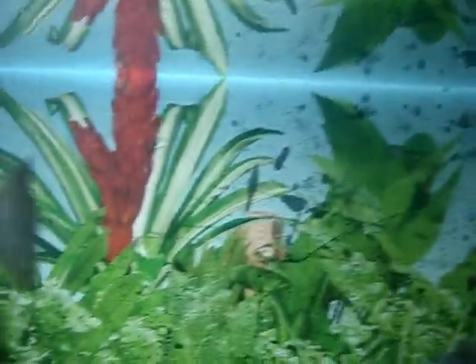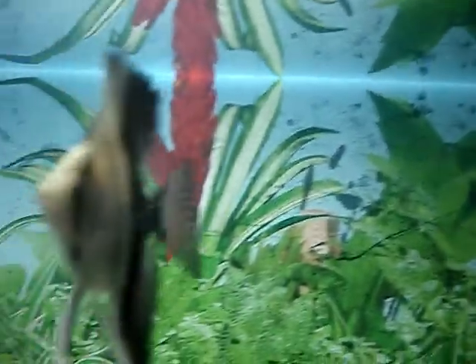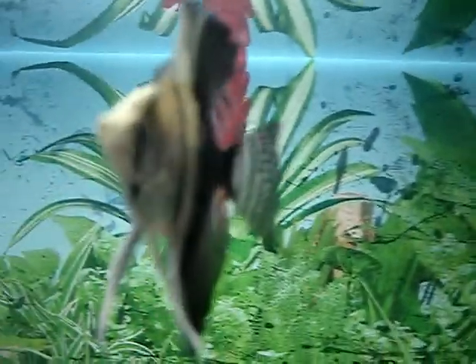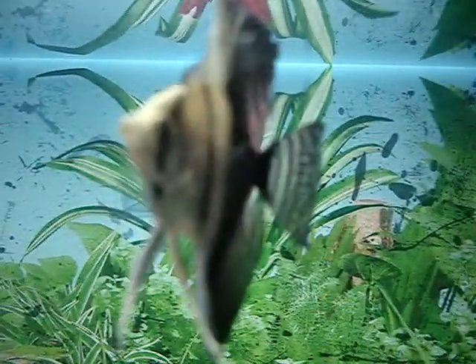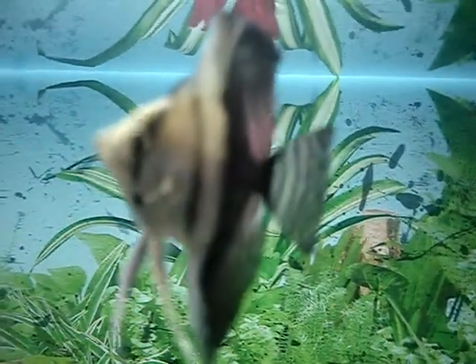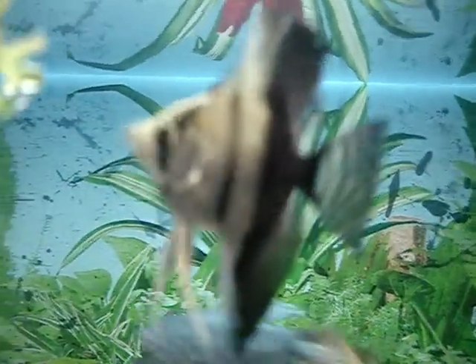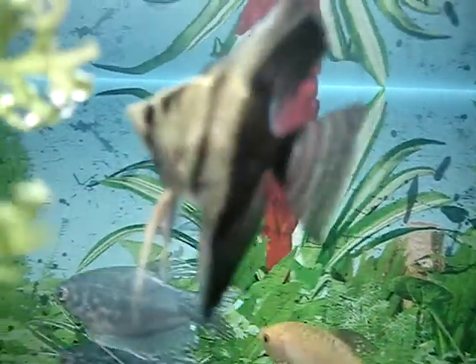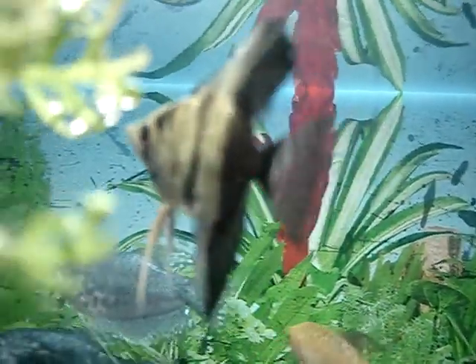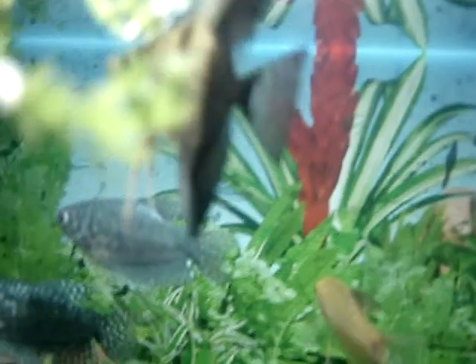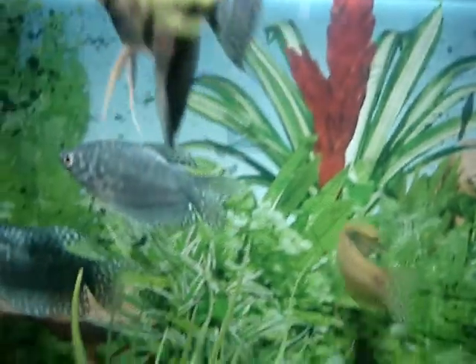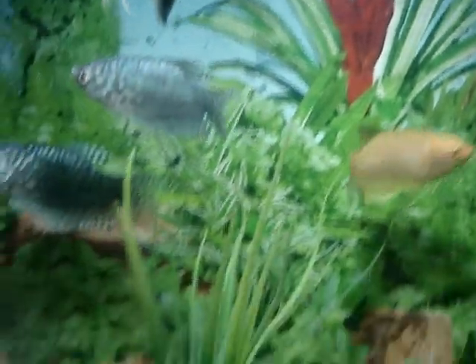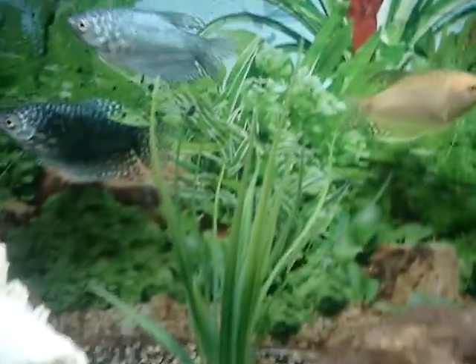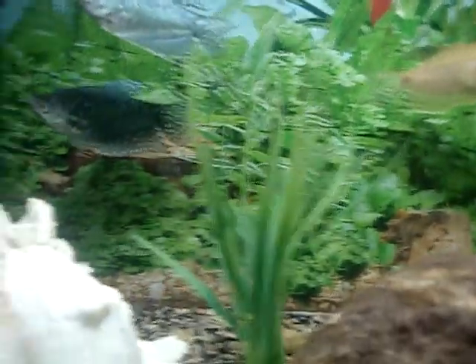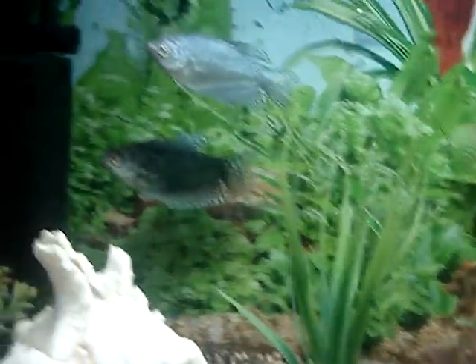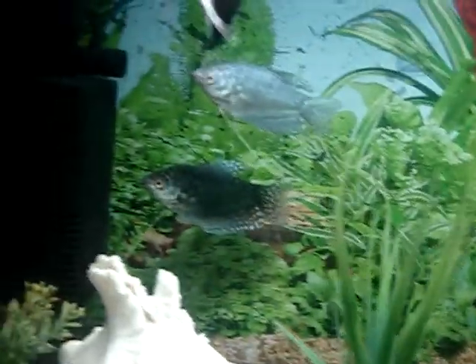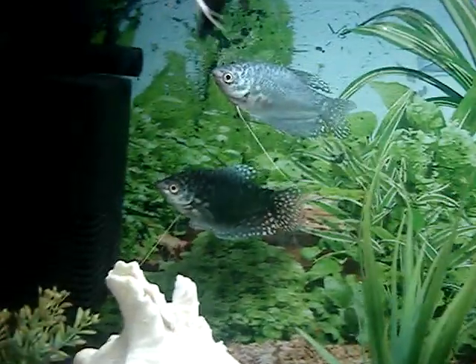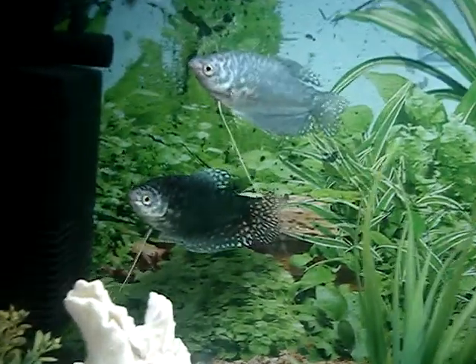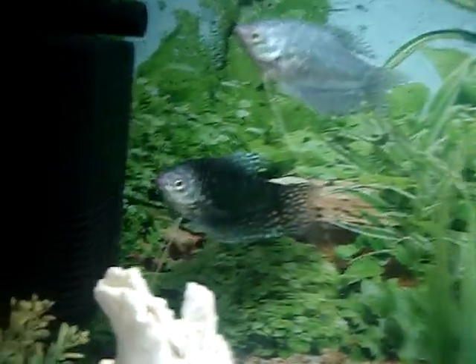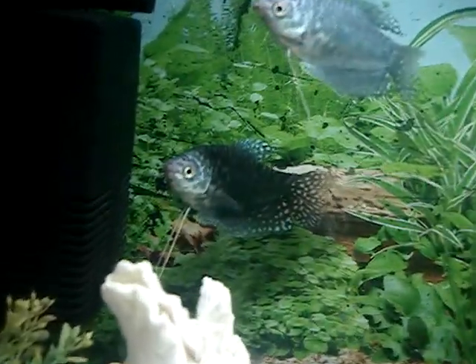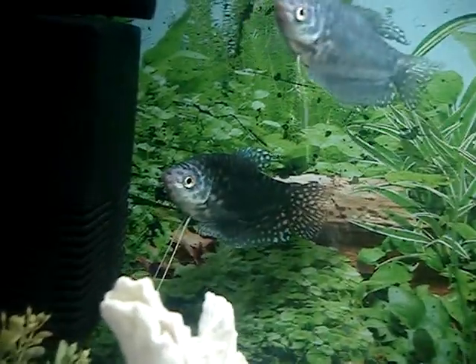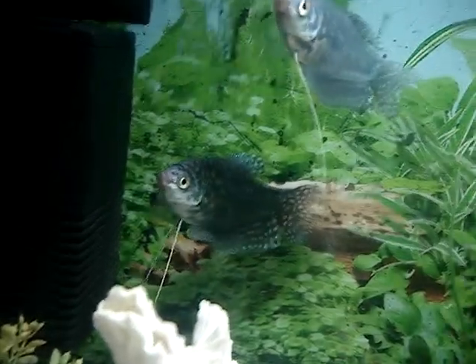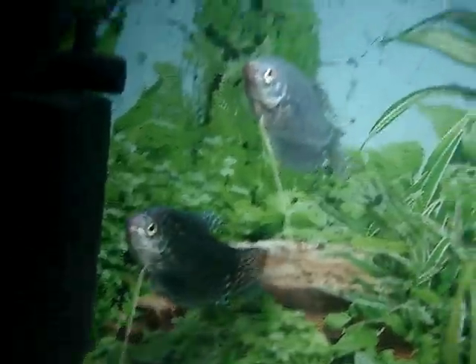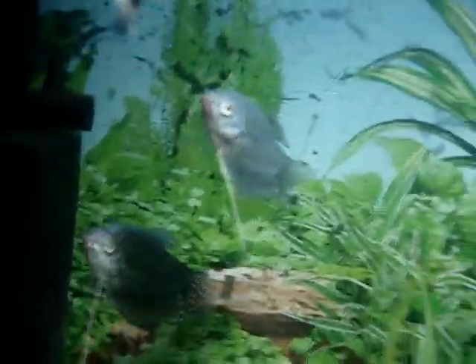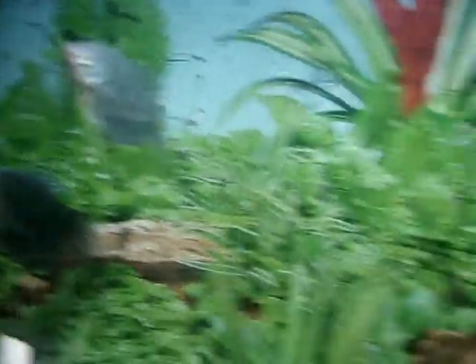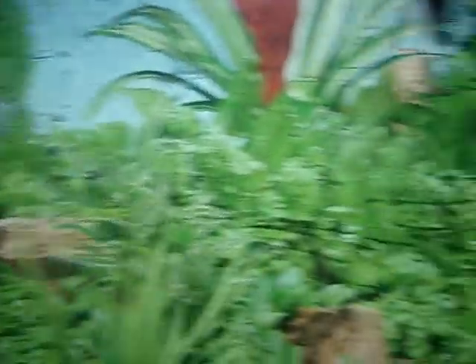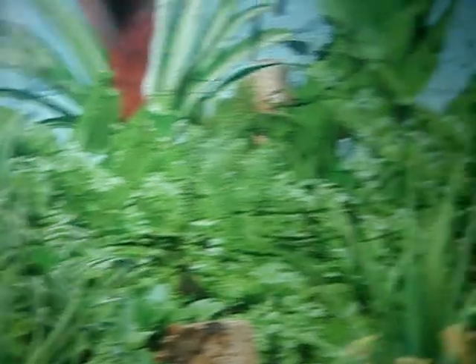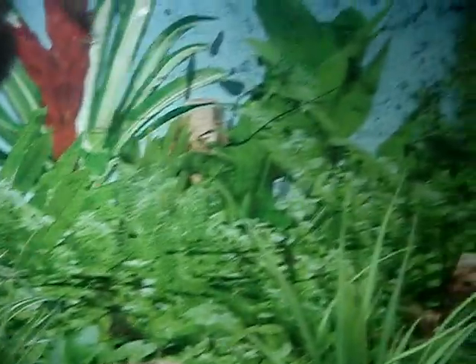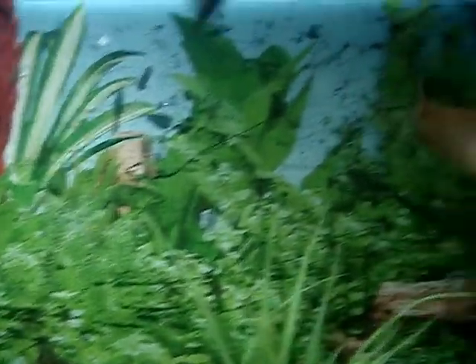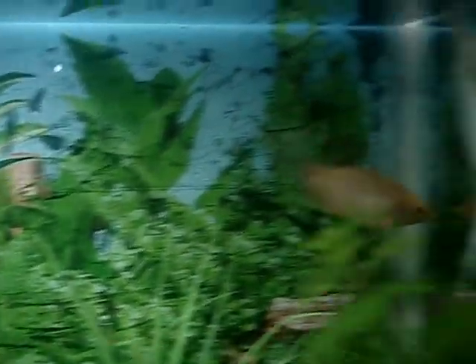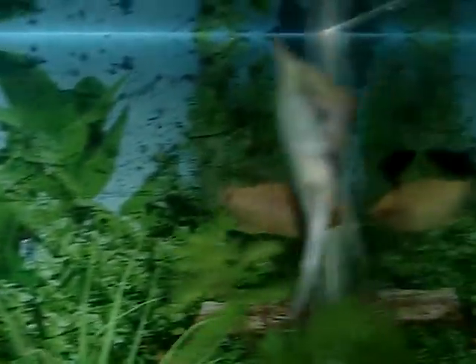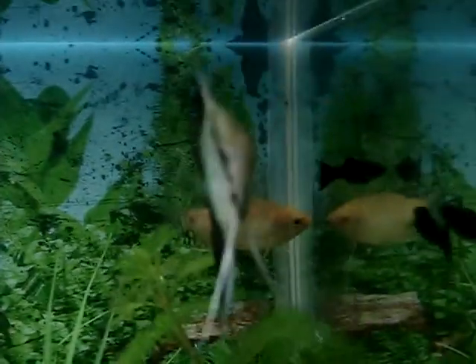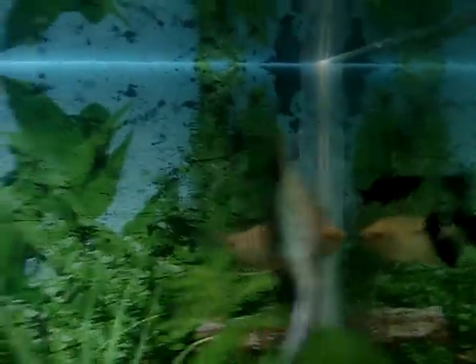I'm really frightened of the camera — I don't know why — because I haven't tried too much with them. I've introduced the camera to them, so they're not fully used to it yet.